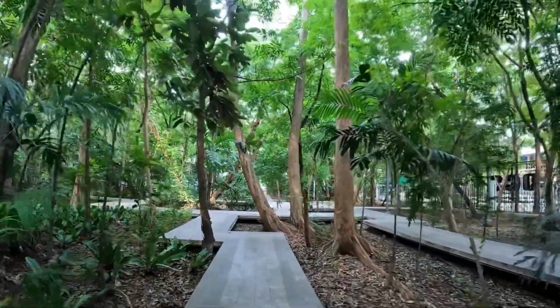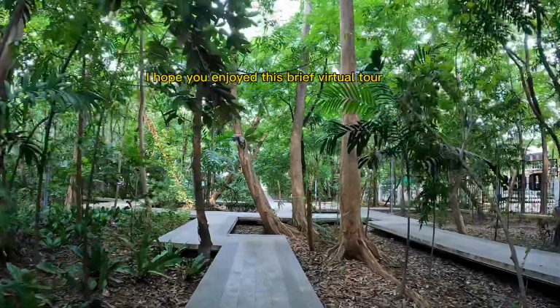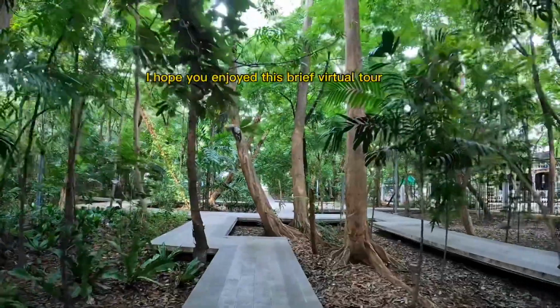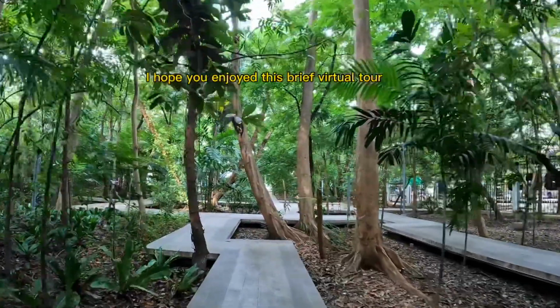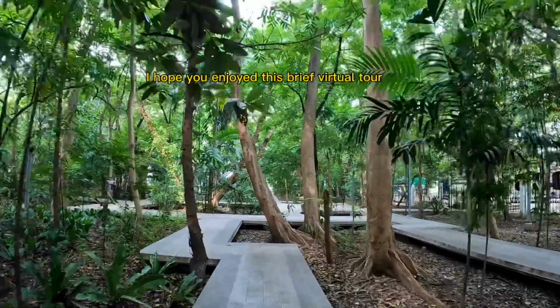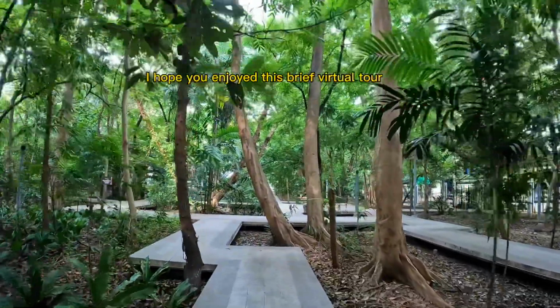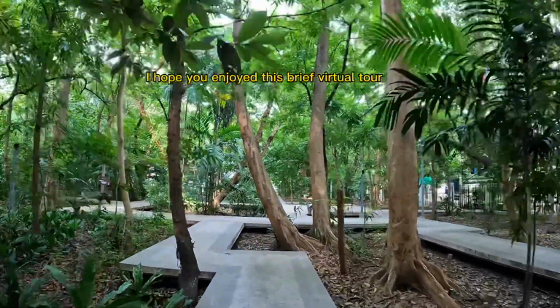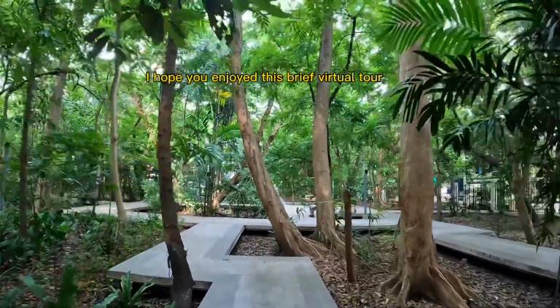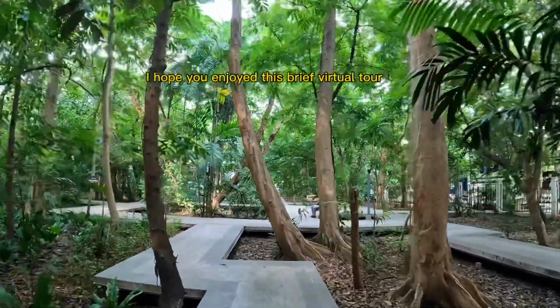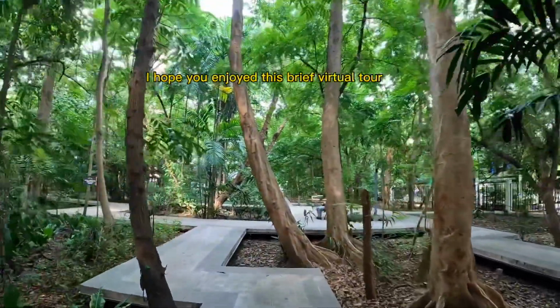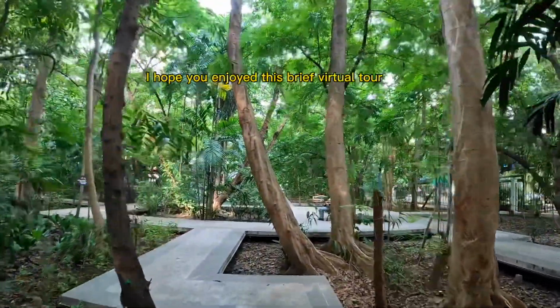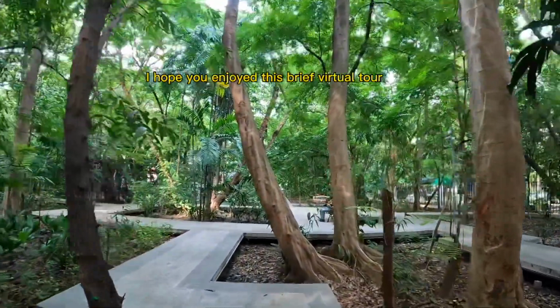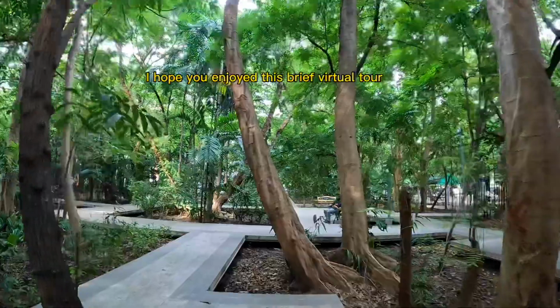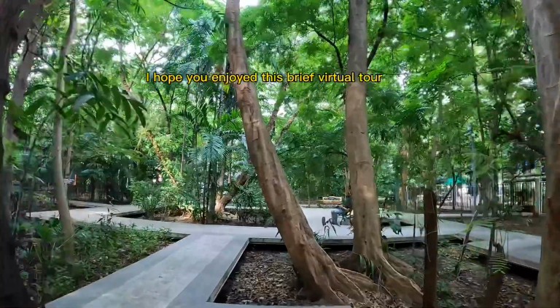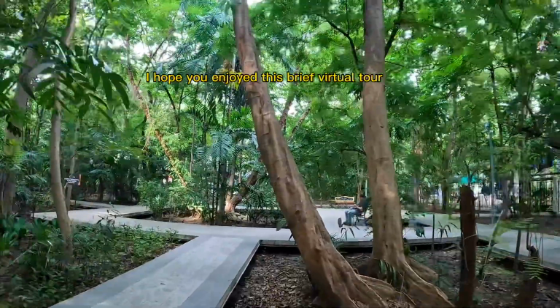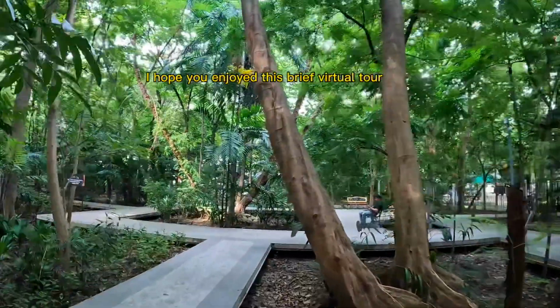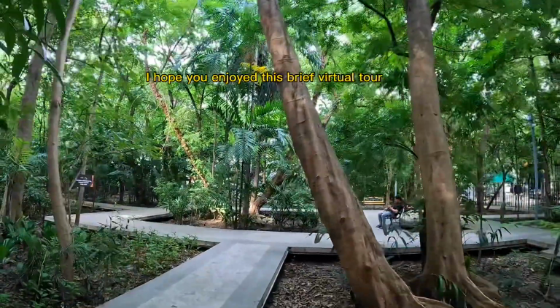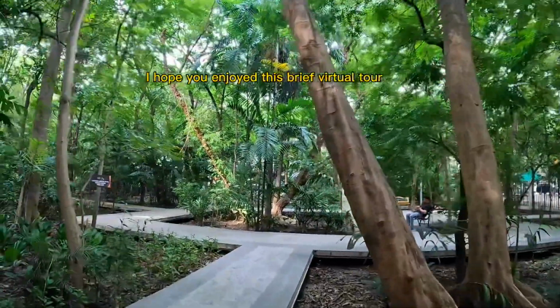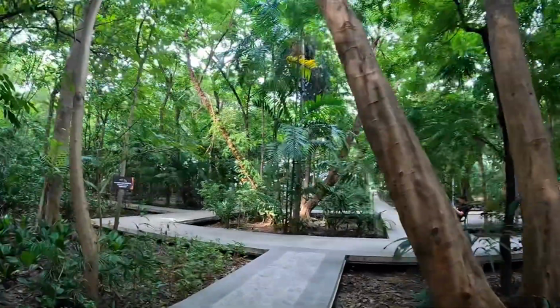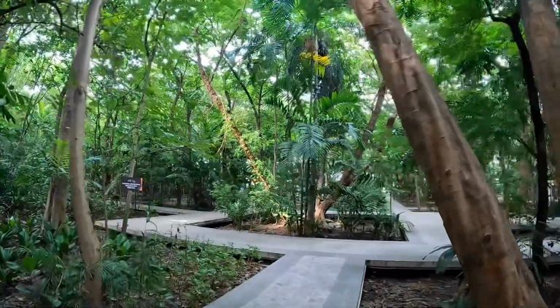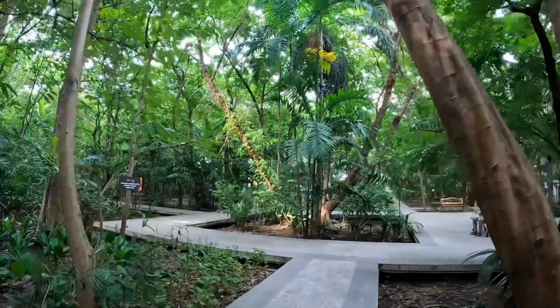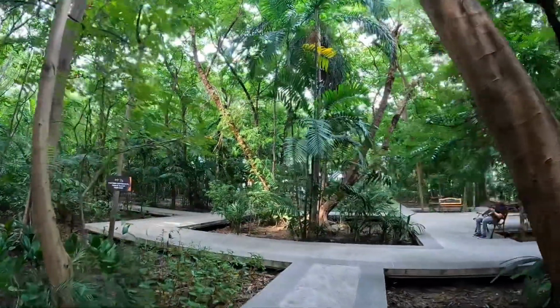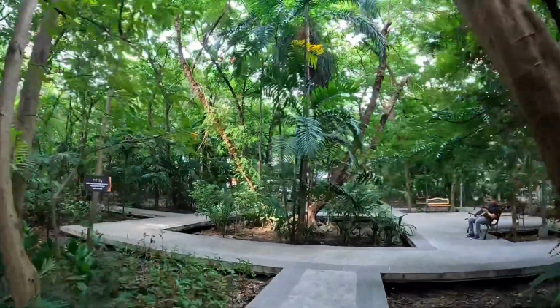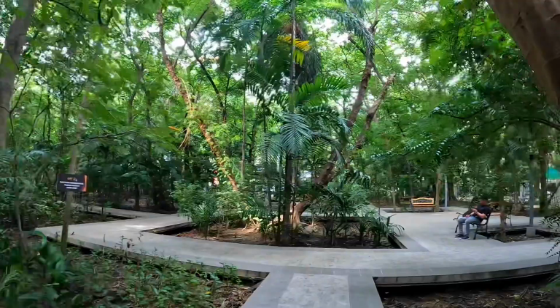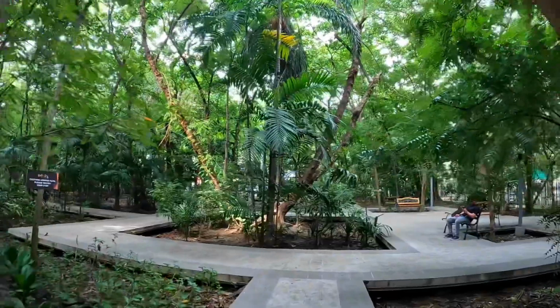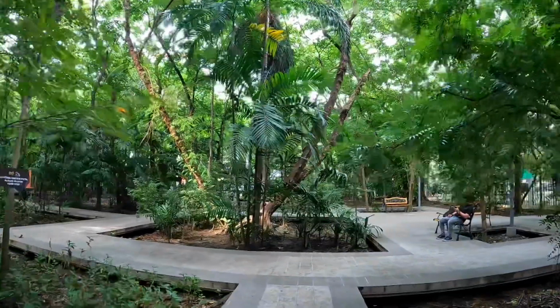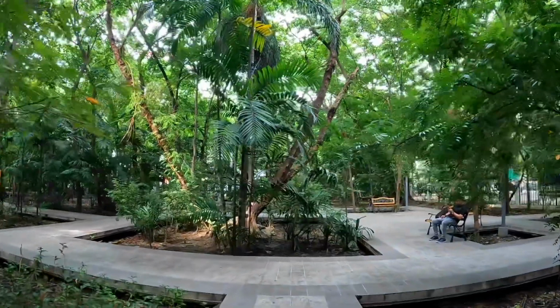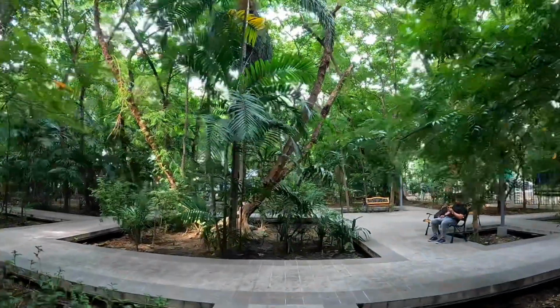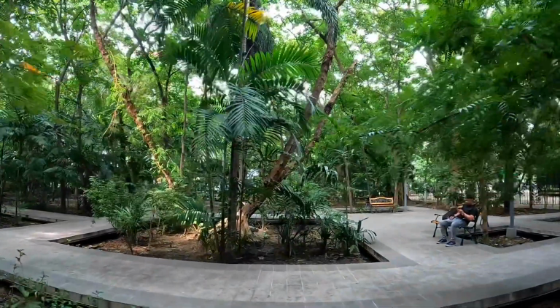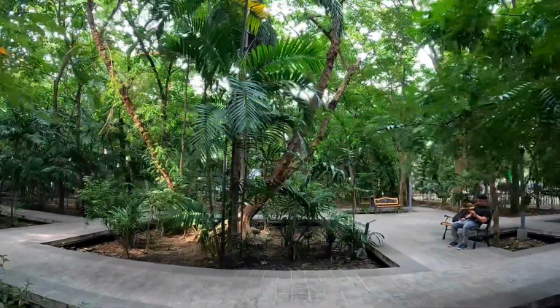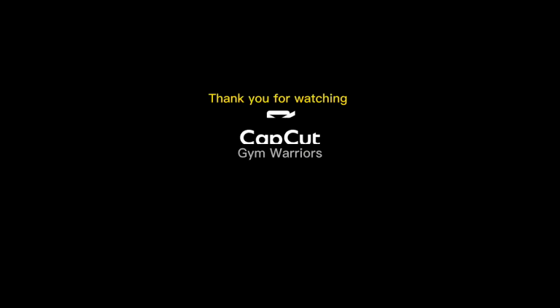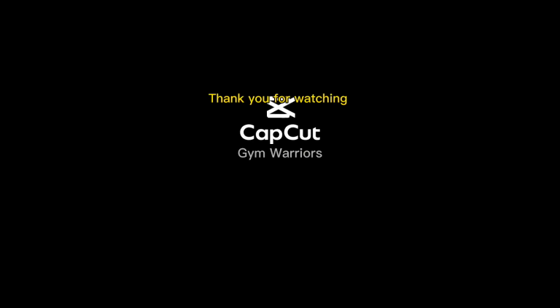I hope you enjoyed this brief virtual tour. Check out the link. Thank you for watching.